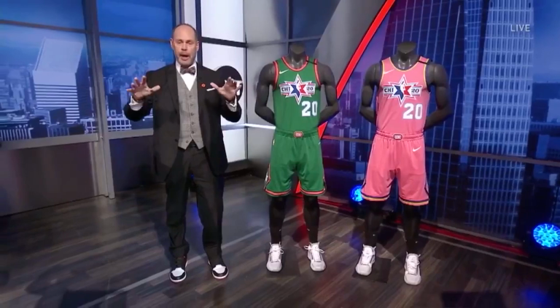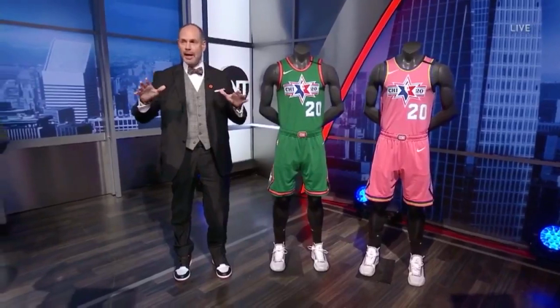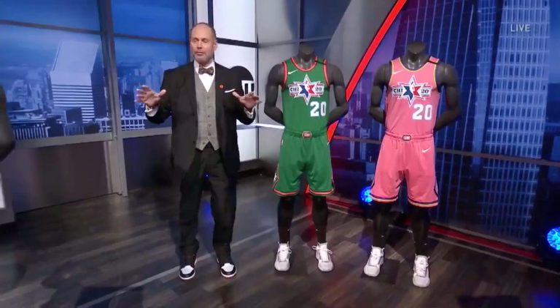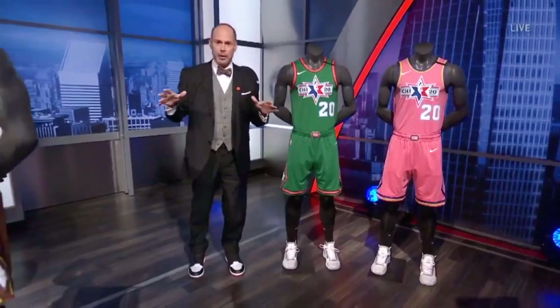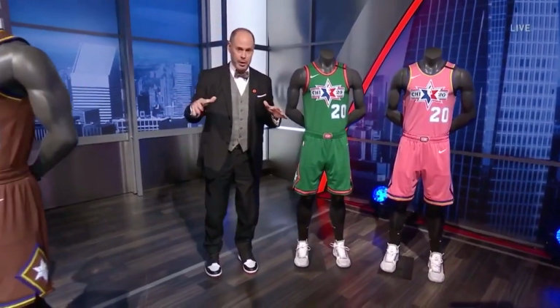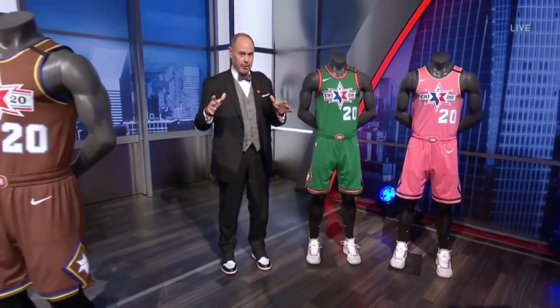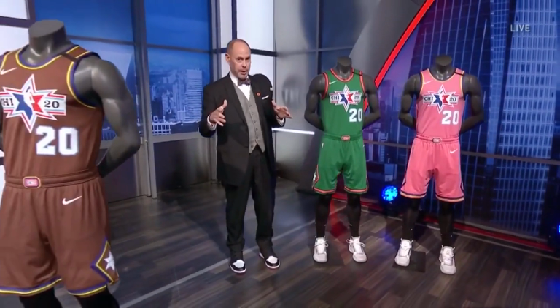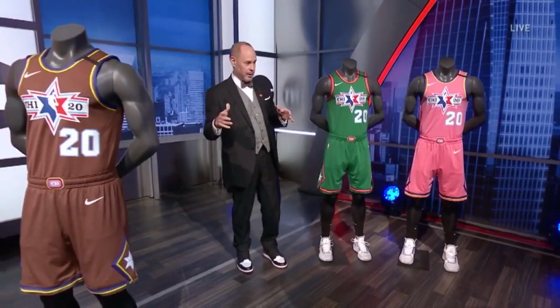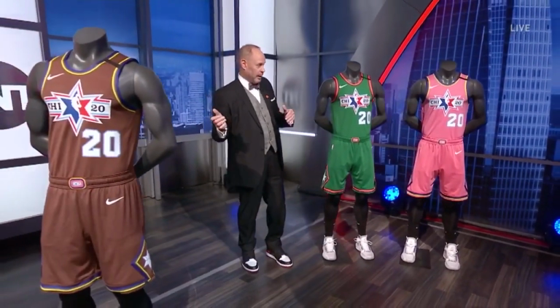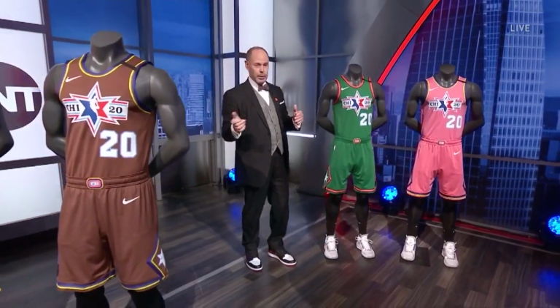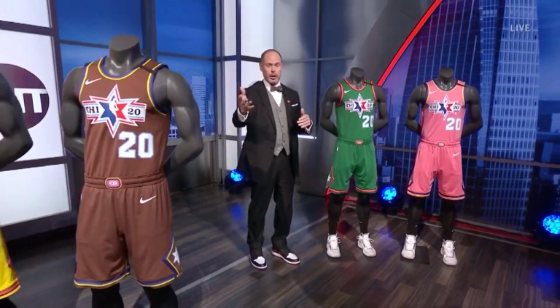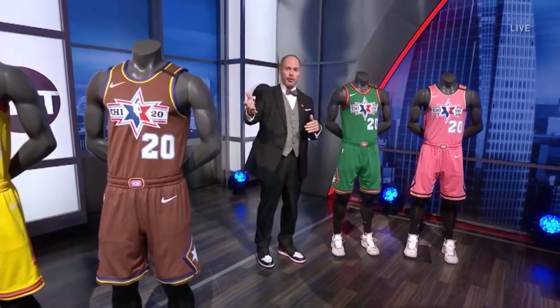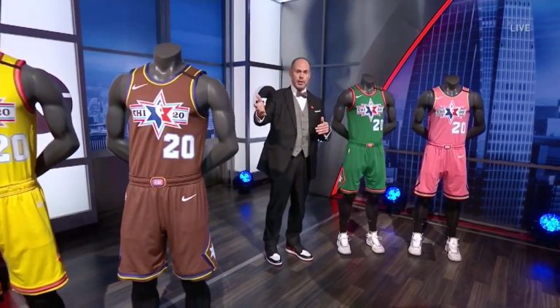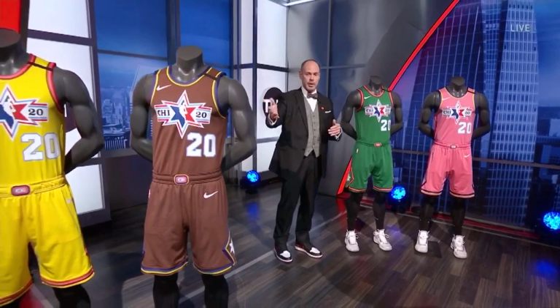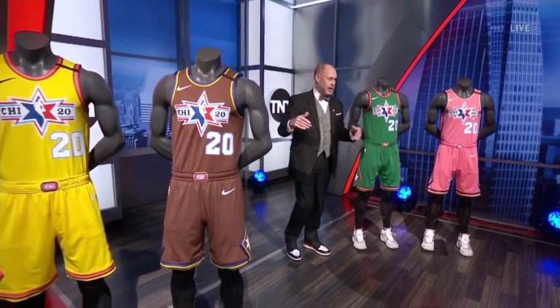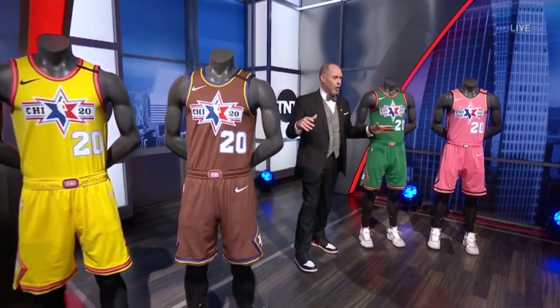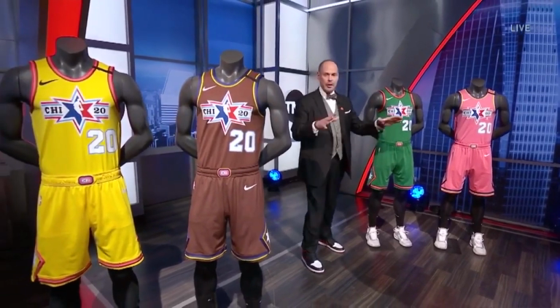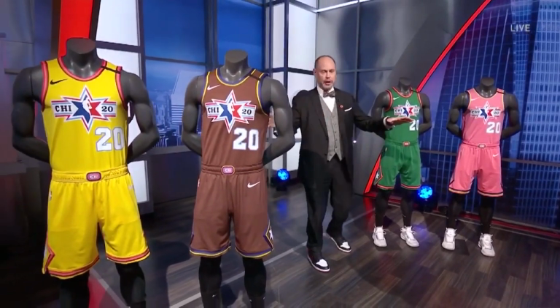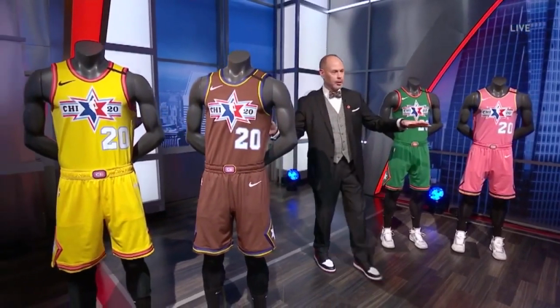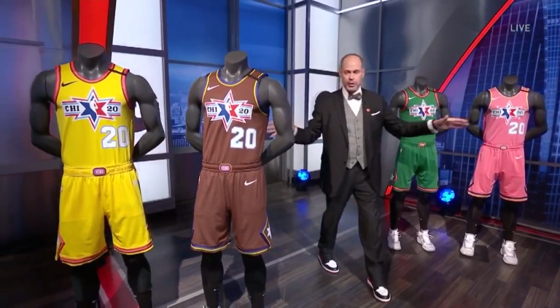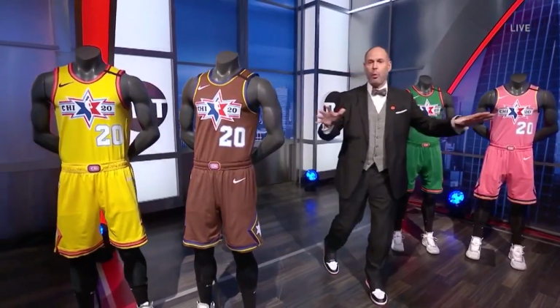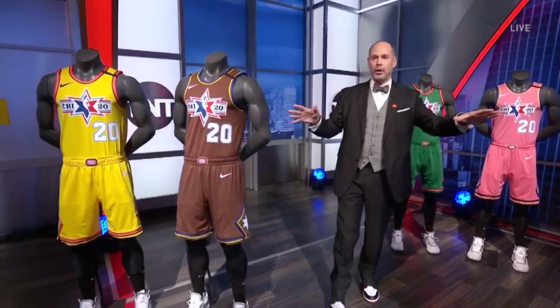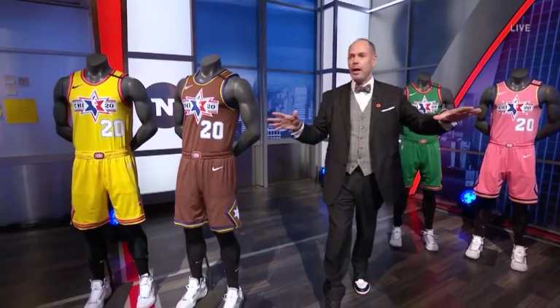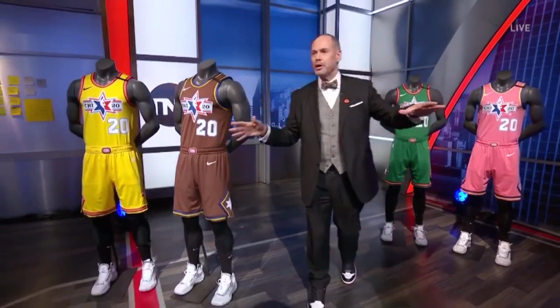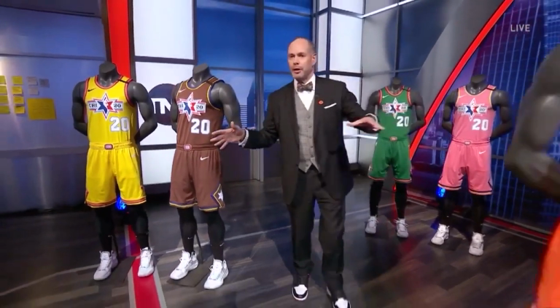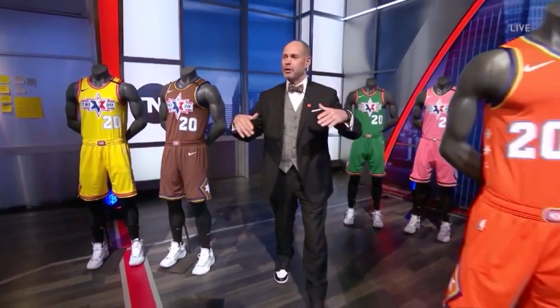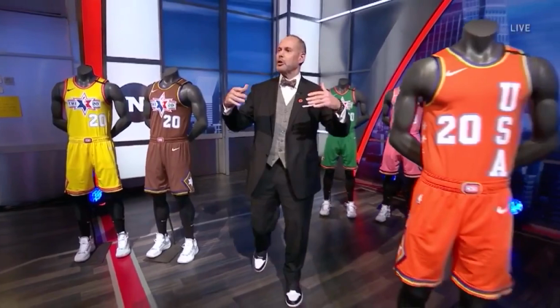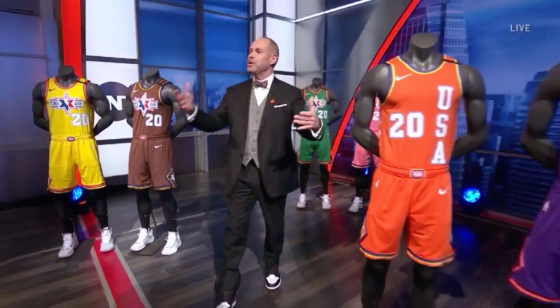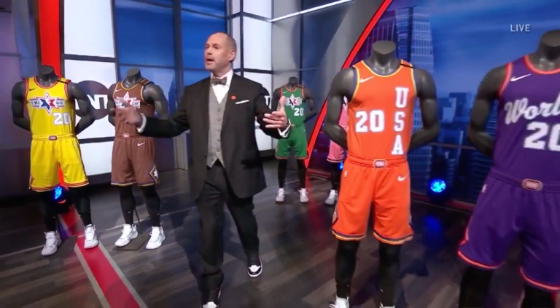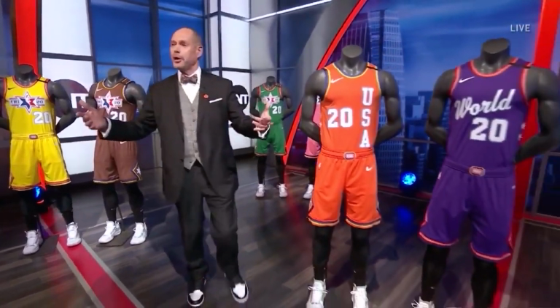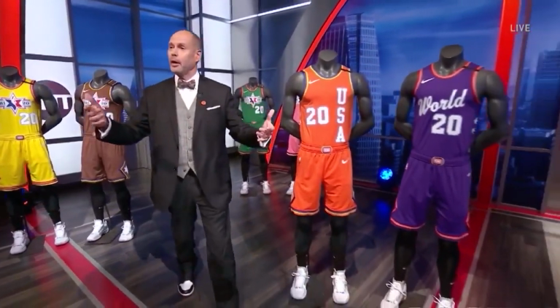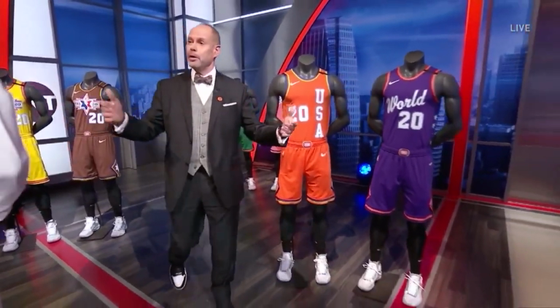Jordan Brand outfits the All-Stars for the third straight year, and we've returned to Chicago for the first time since '88. All these different colors — this wide array — are inspired by the different color transit lines in Chicago.